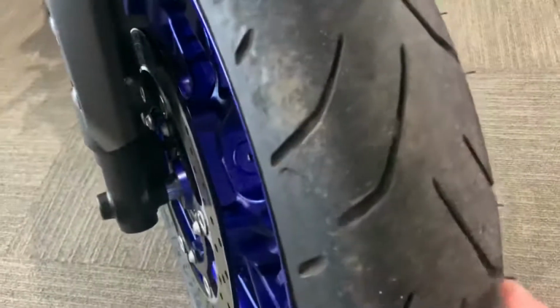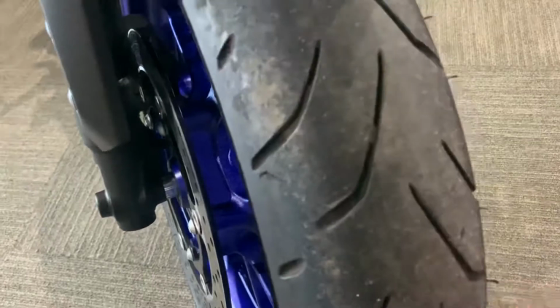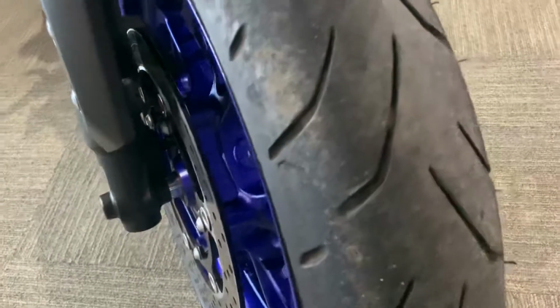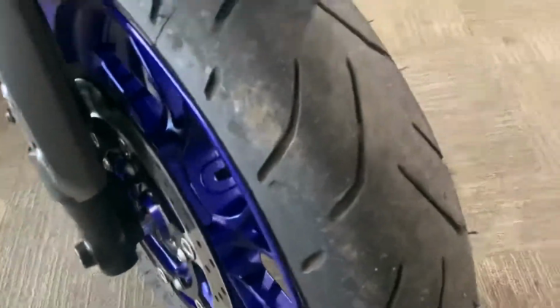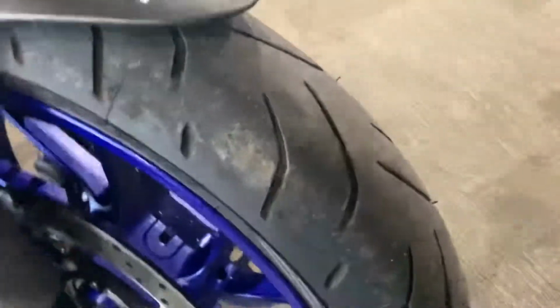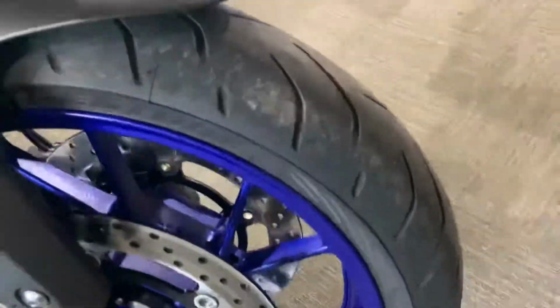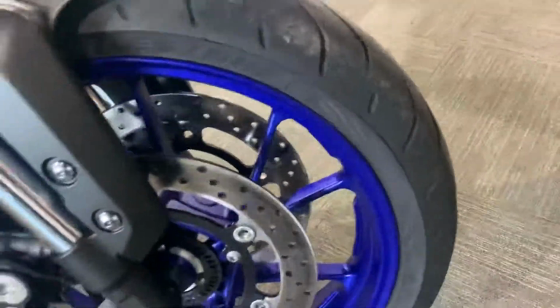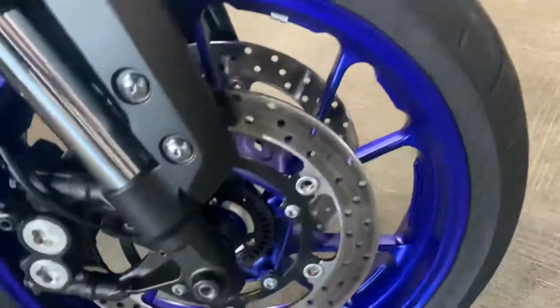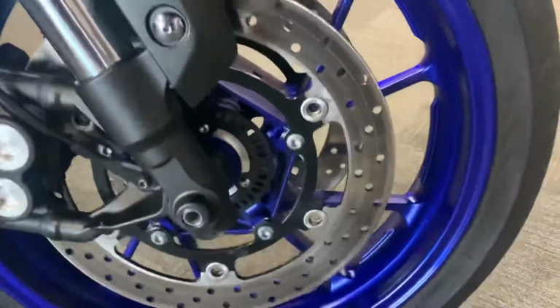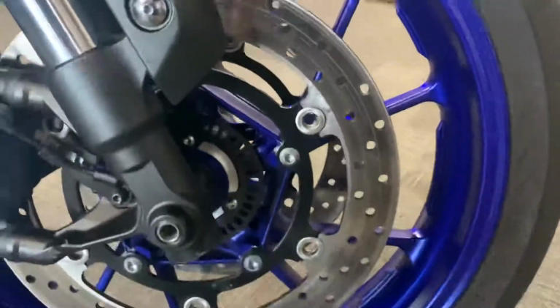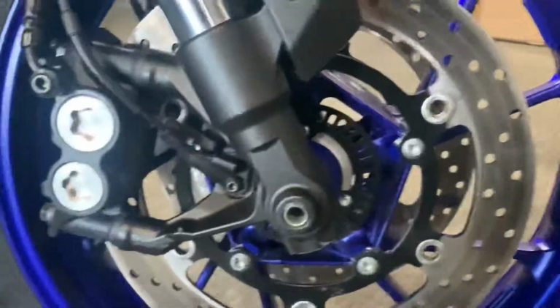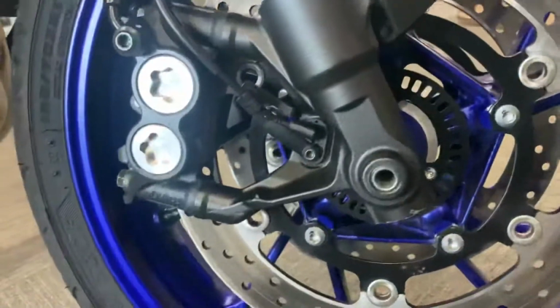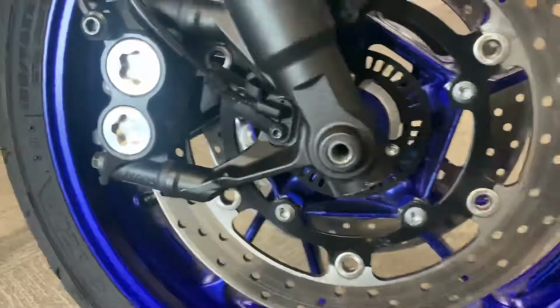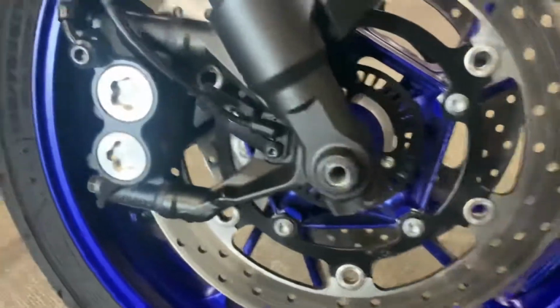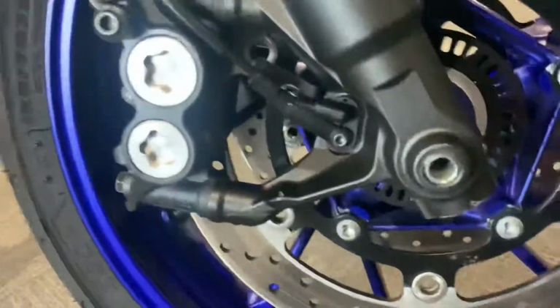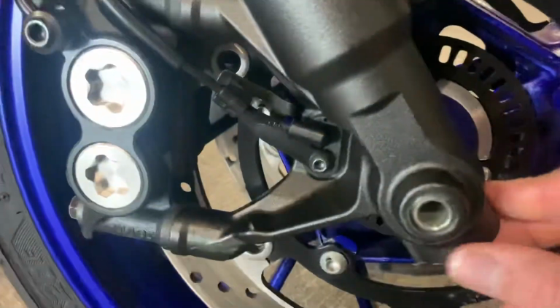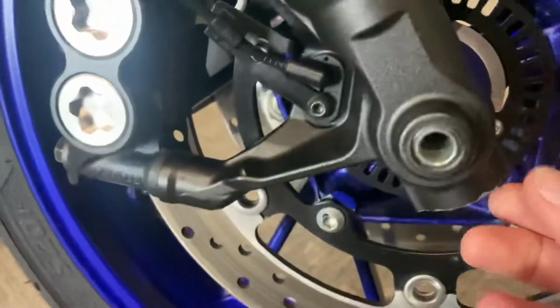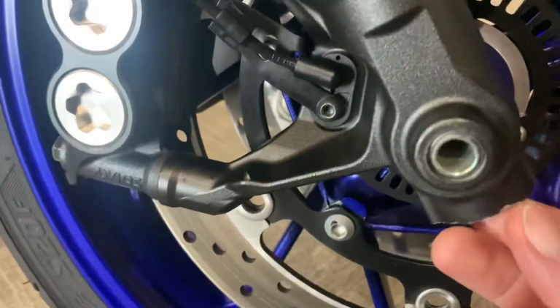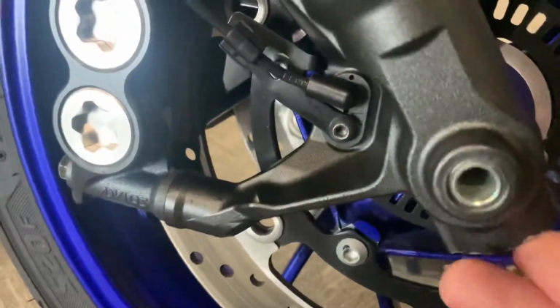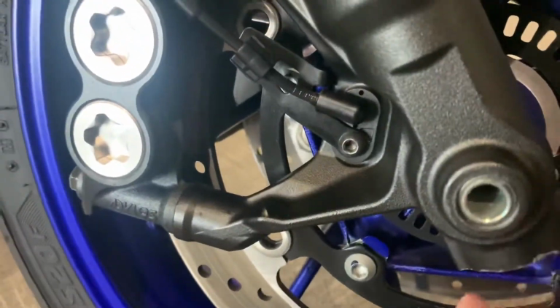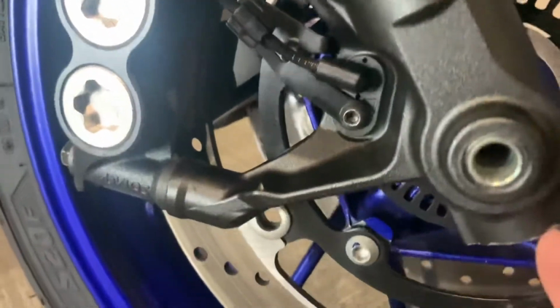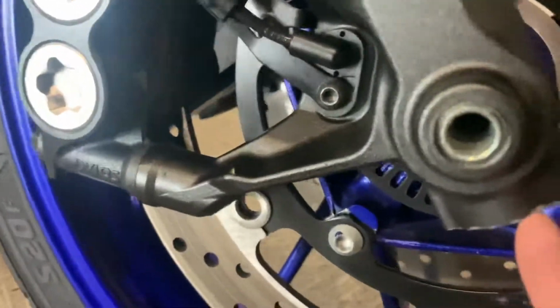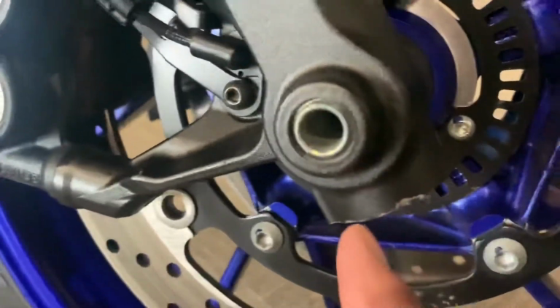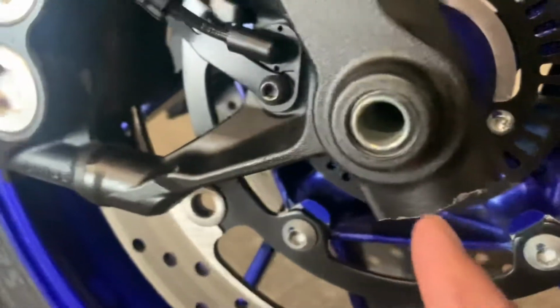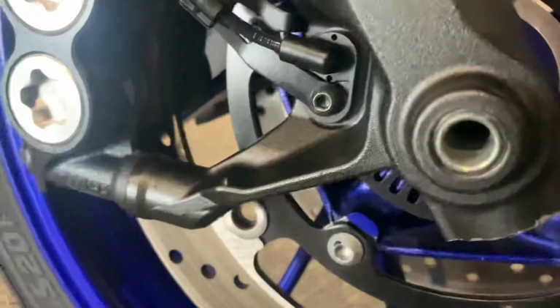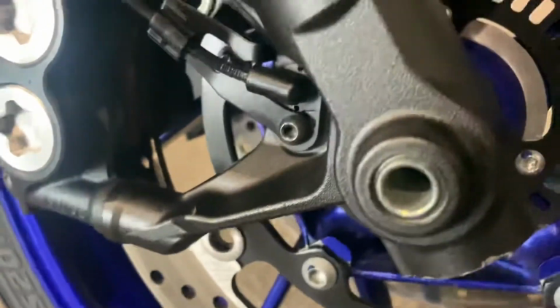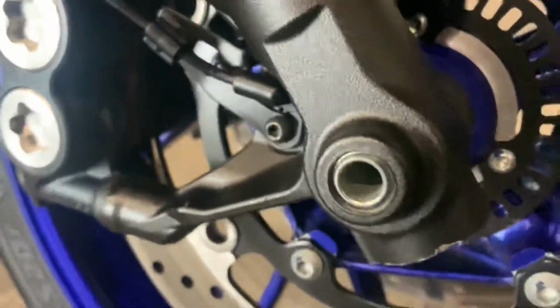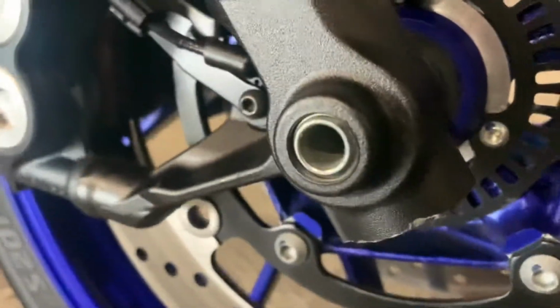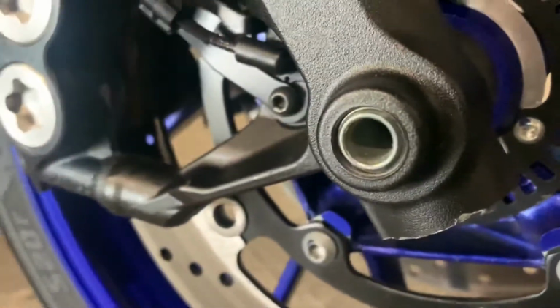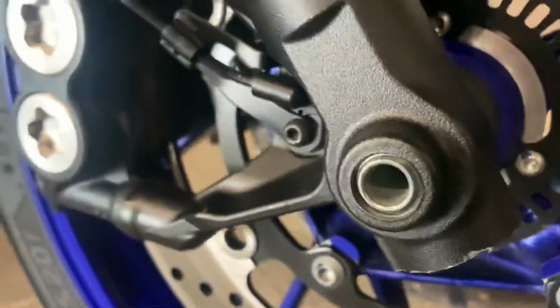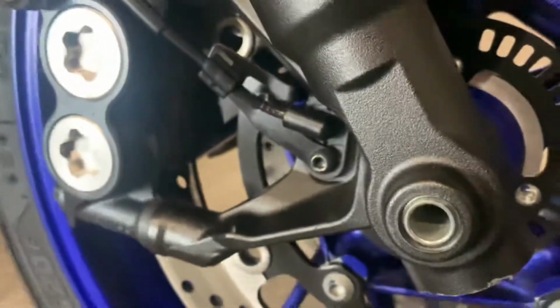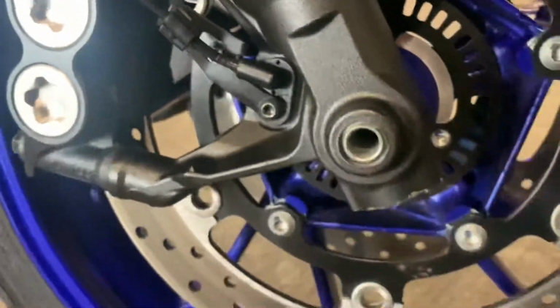The front fairing is in excellent condition too, no marks anywhere. There is a tiny little mark on the bottom of that - maybe it's been picked up with the paddock stand or something.